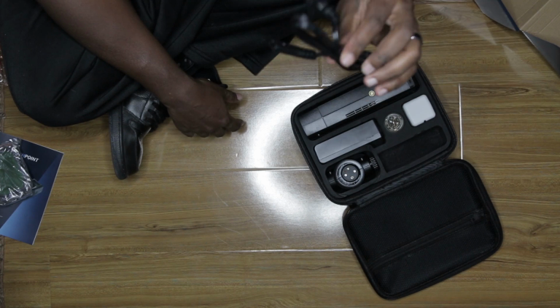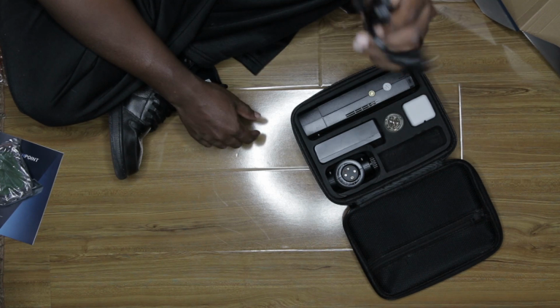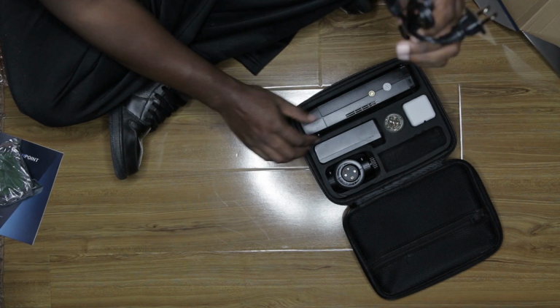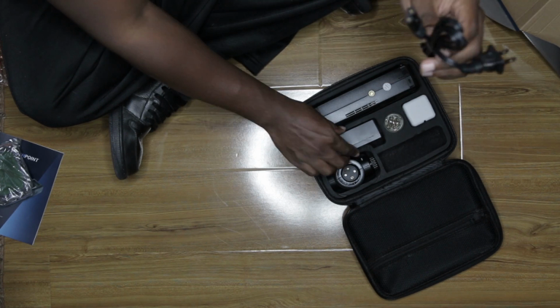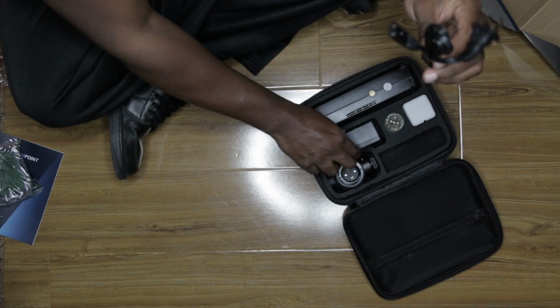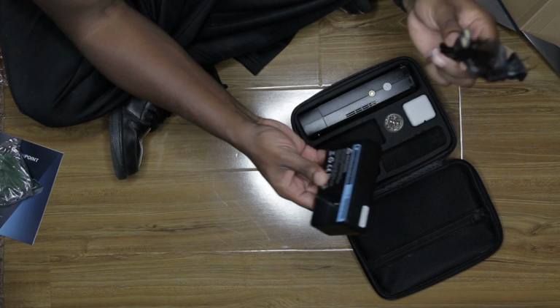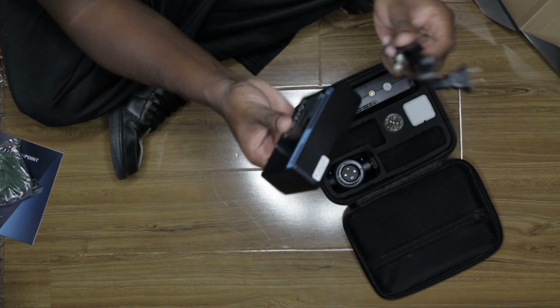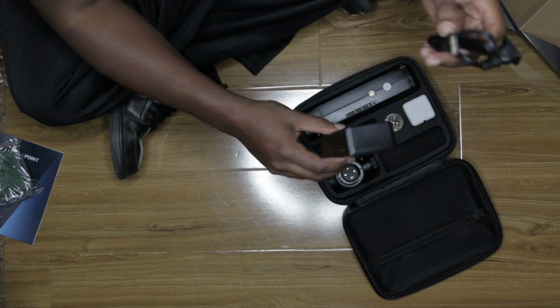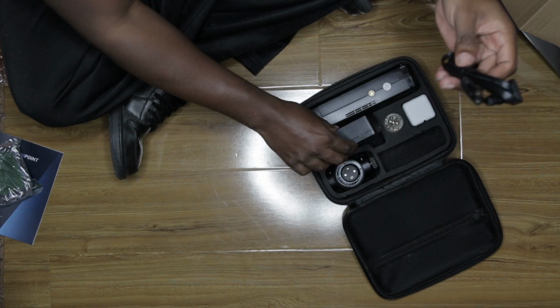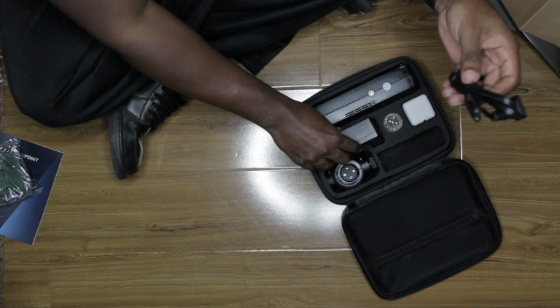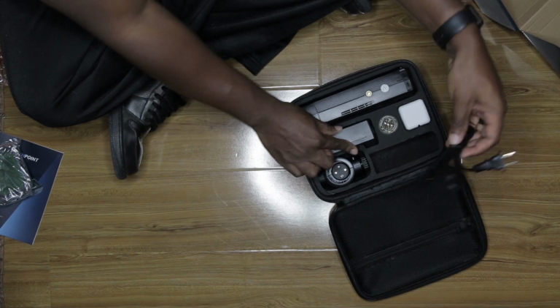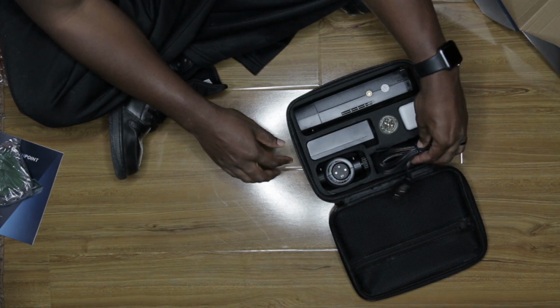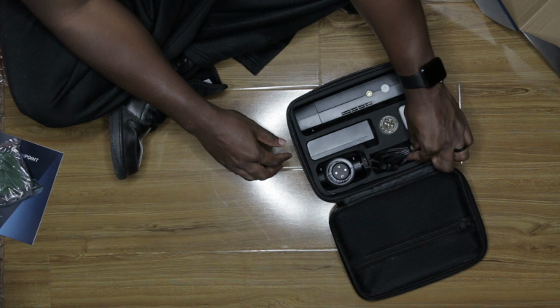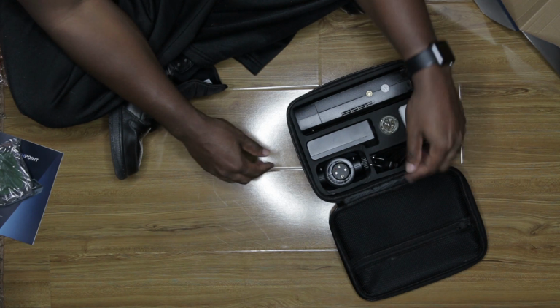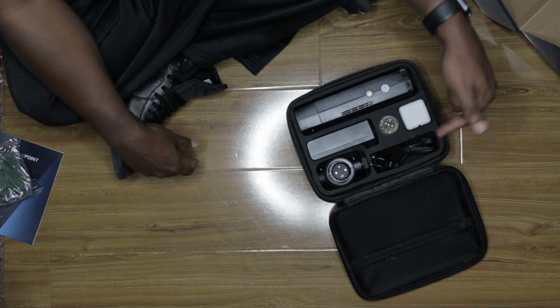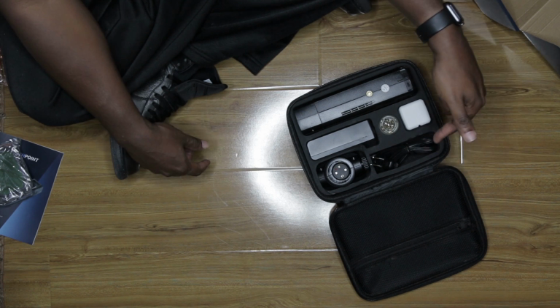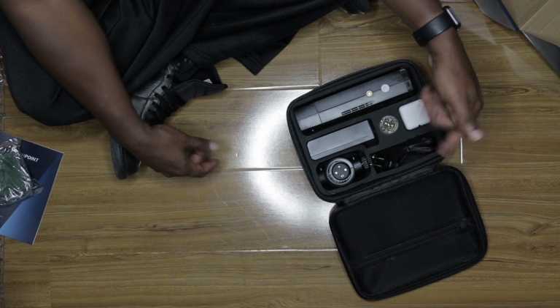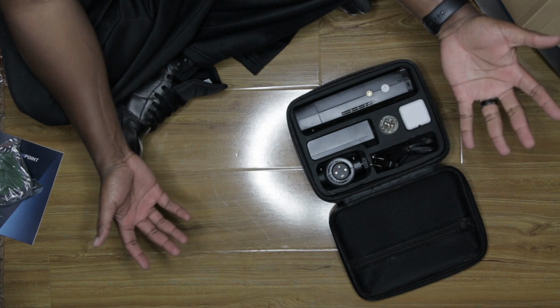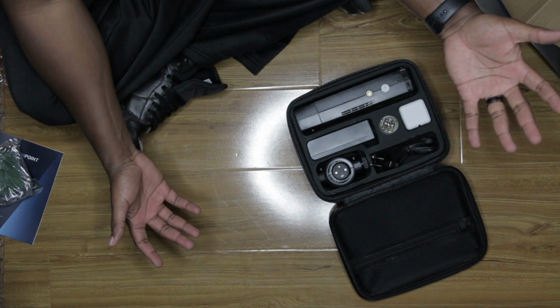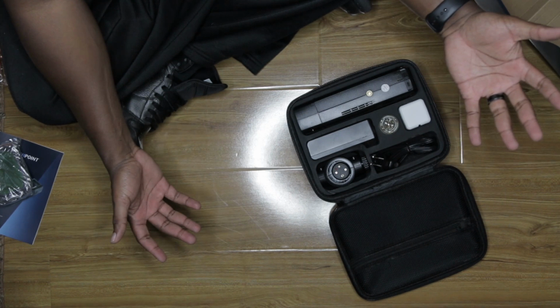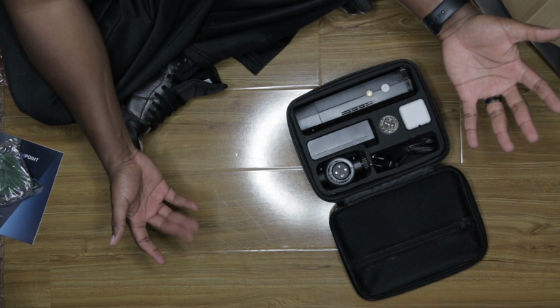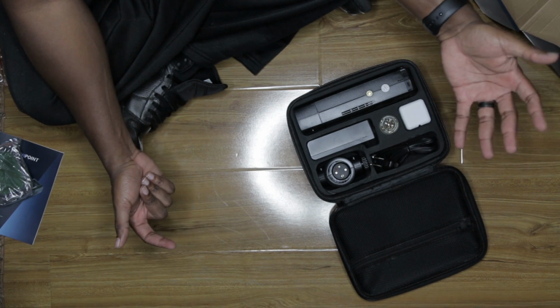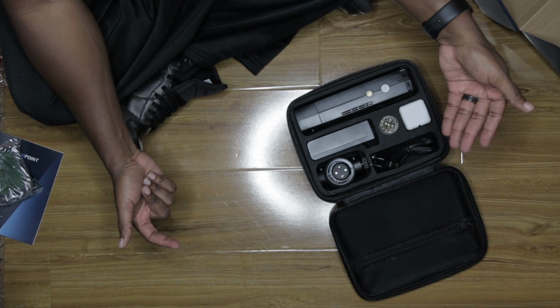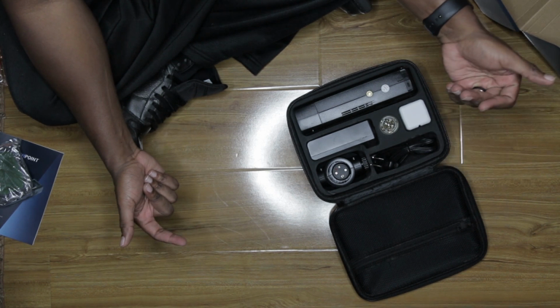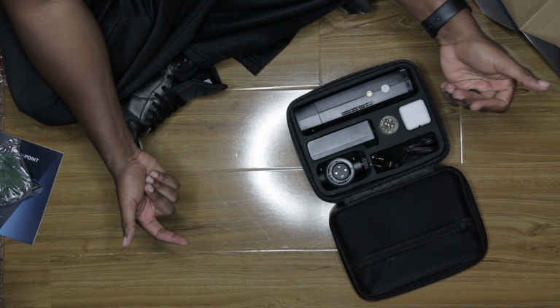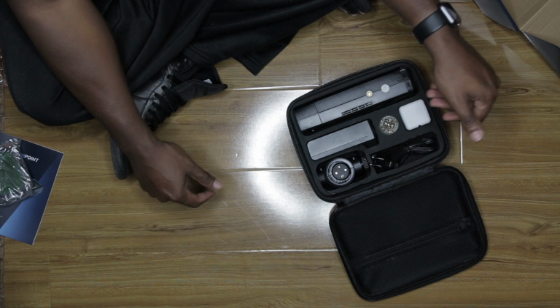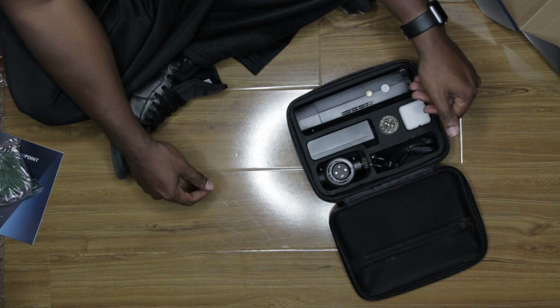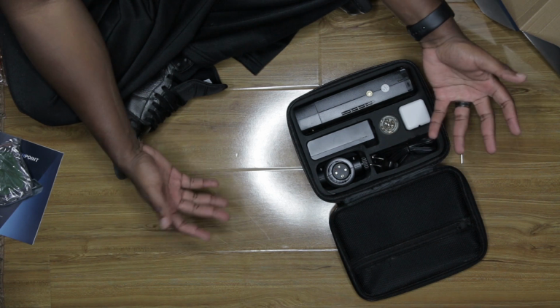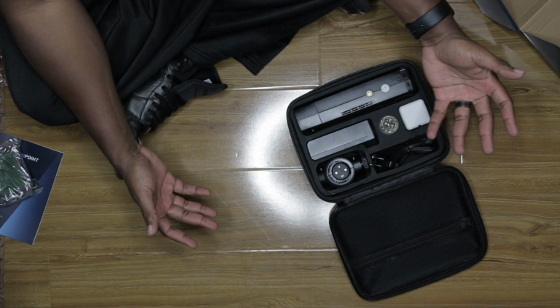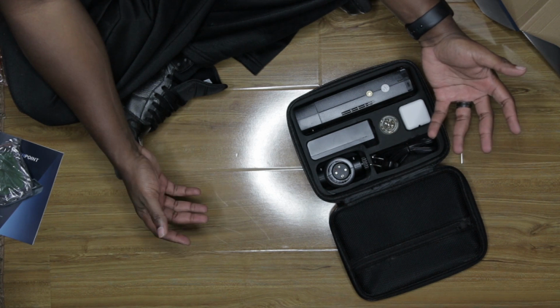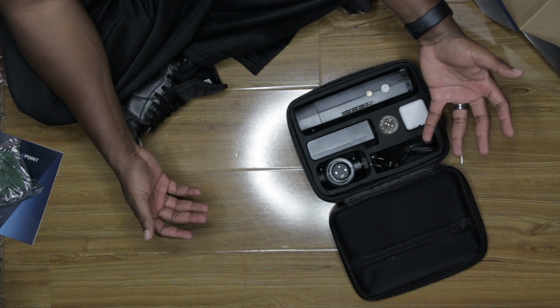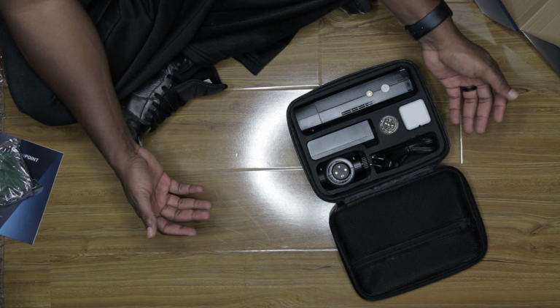Oh, and this is the charger cord for the charger. But yeah, that's pretty much it for the unboxing of the Evolve, and now we're going to go into talking about what I'm going to use it for.